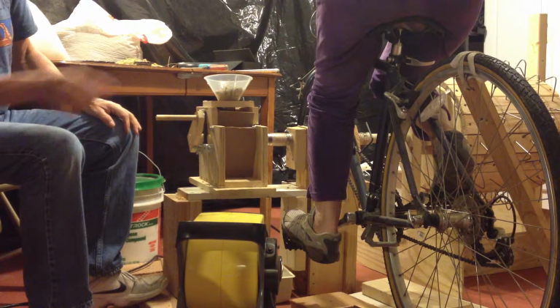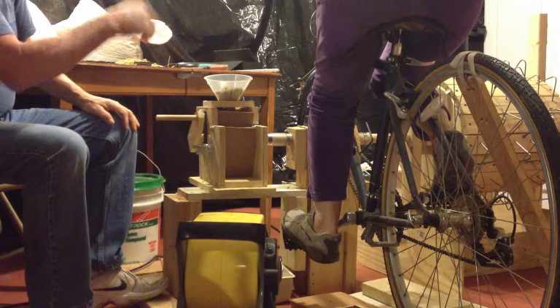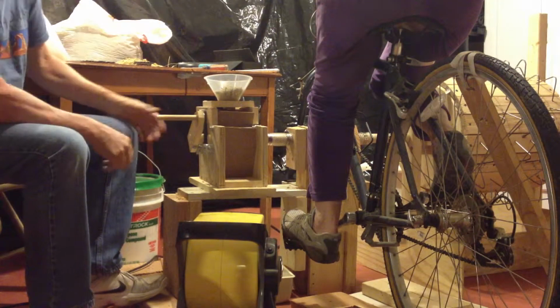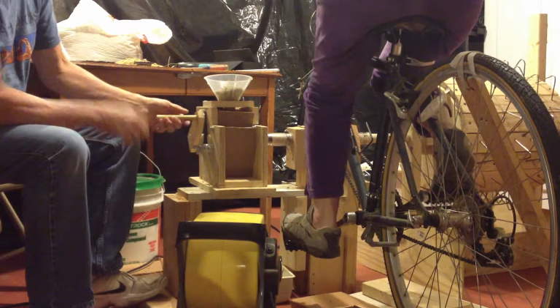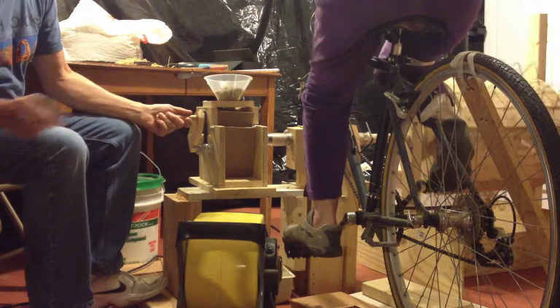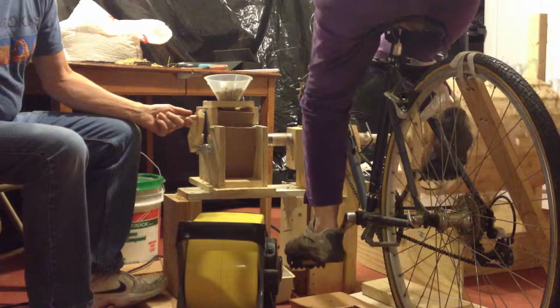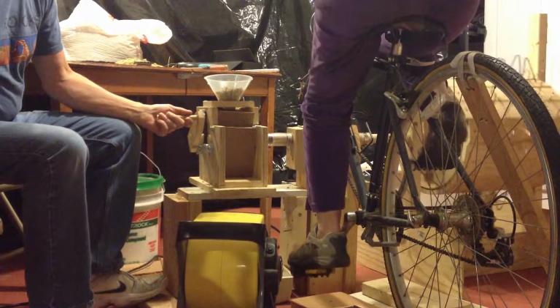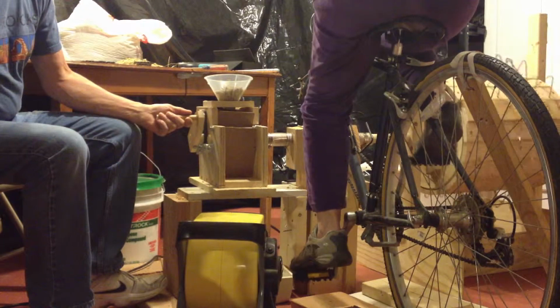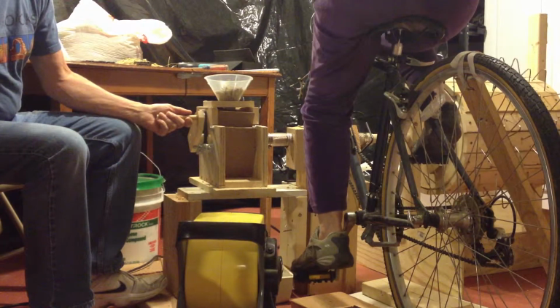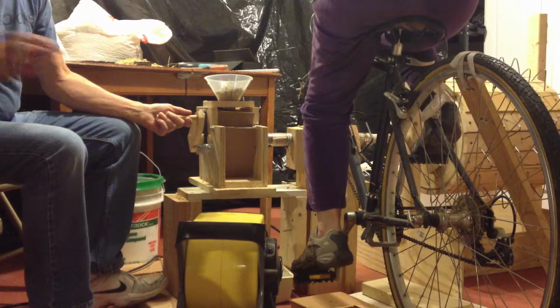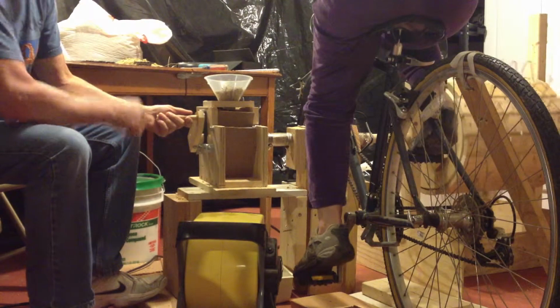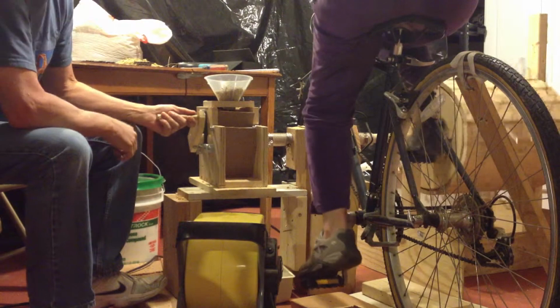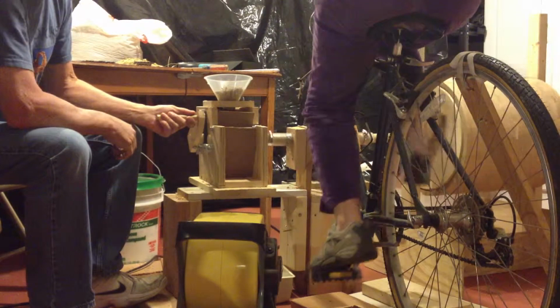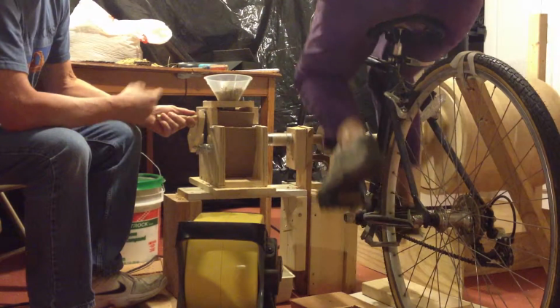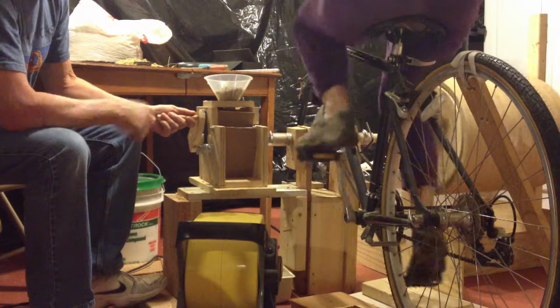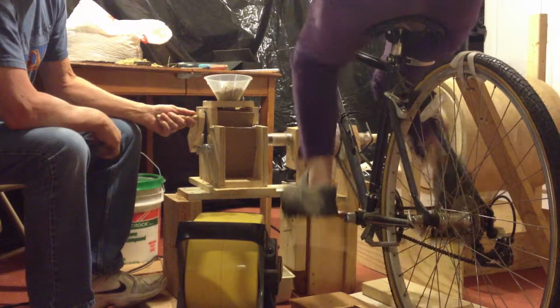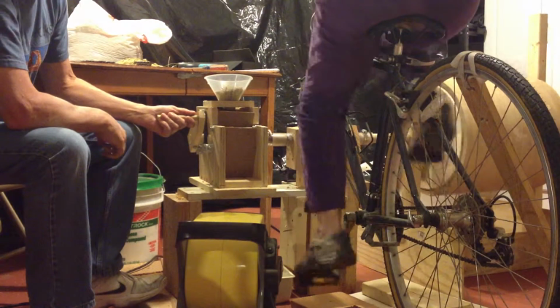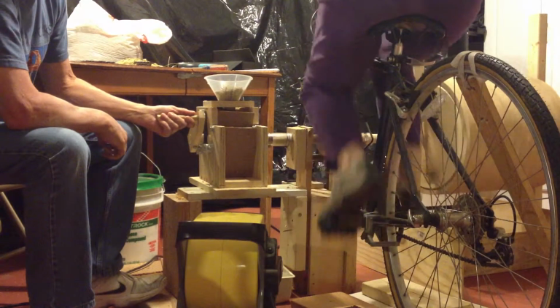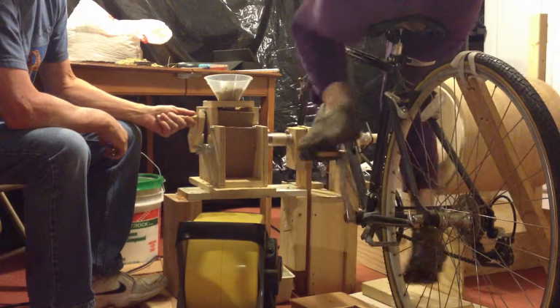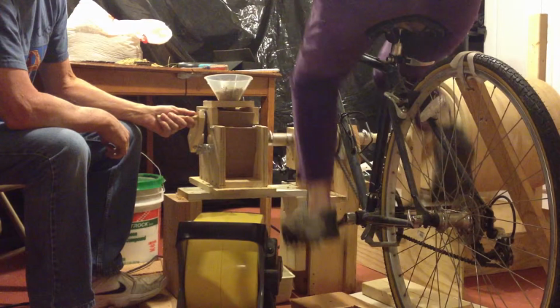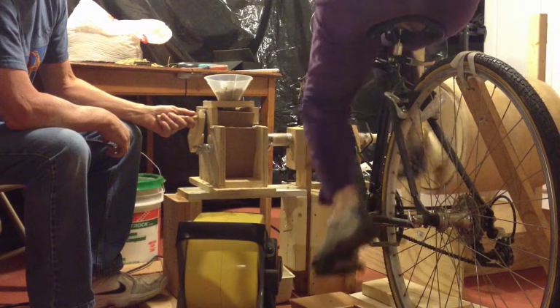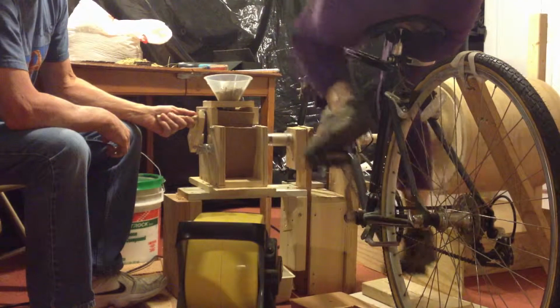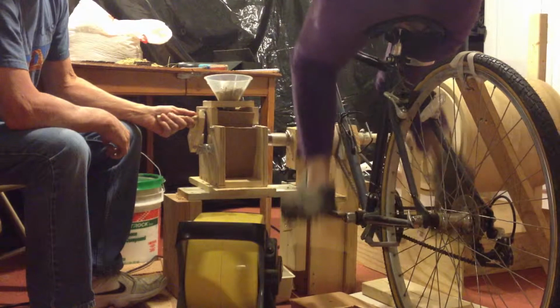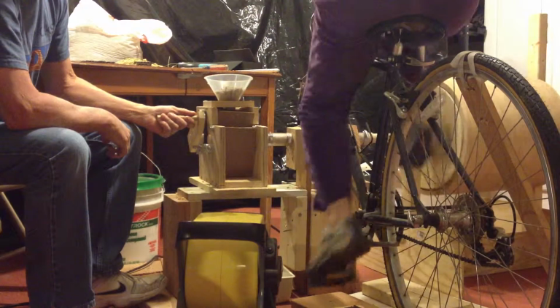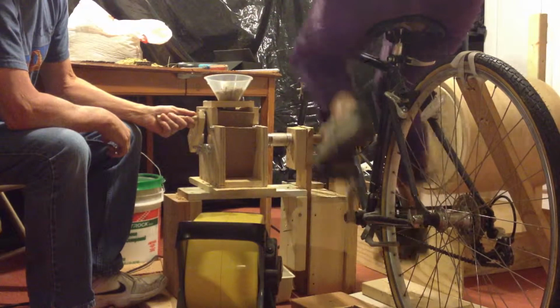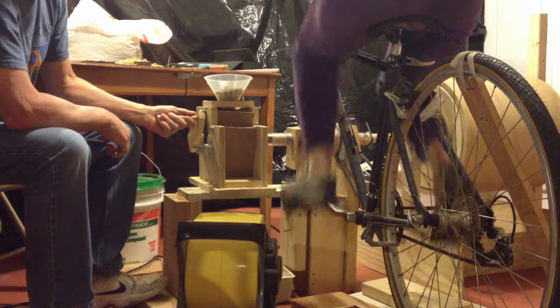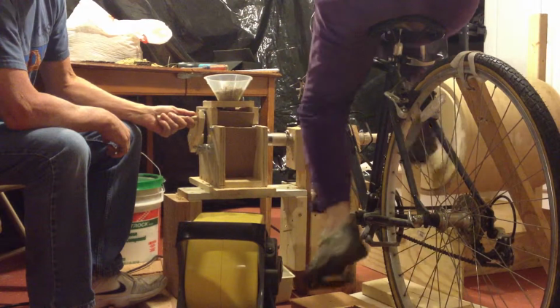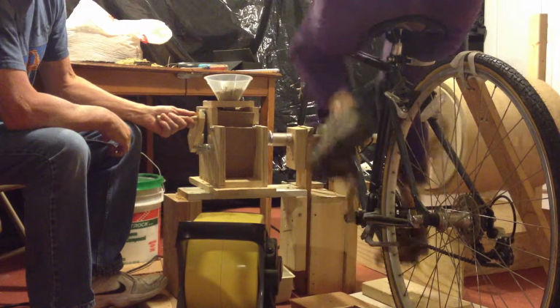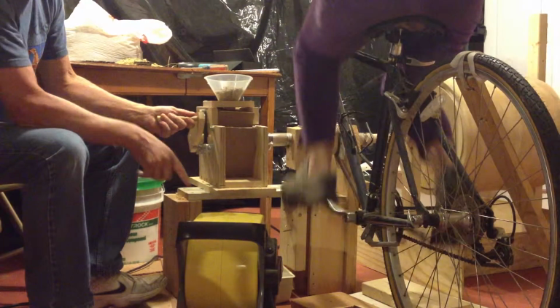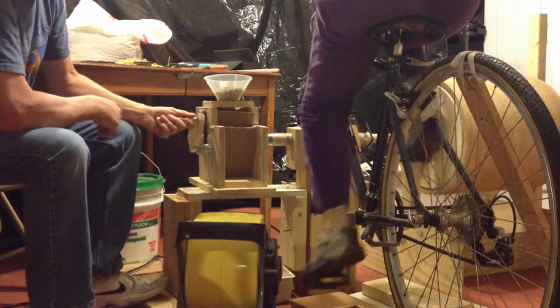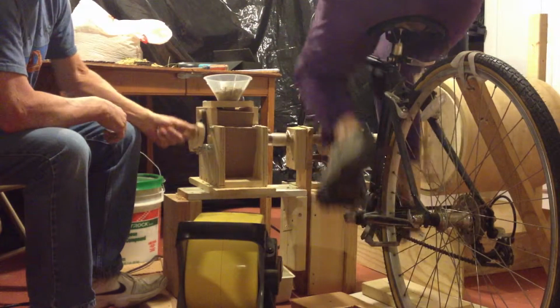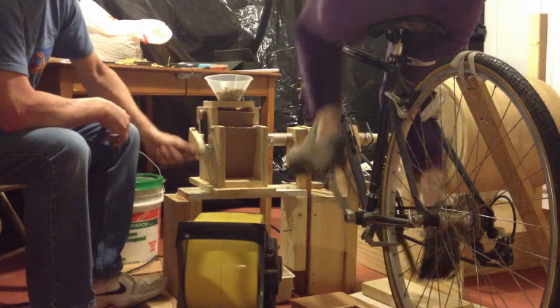Go ahead and start the bike. We'll get the bicycle up to about 150 RPM, and then I'm going to start feeding it. We have a fan here.